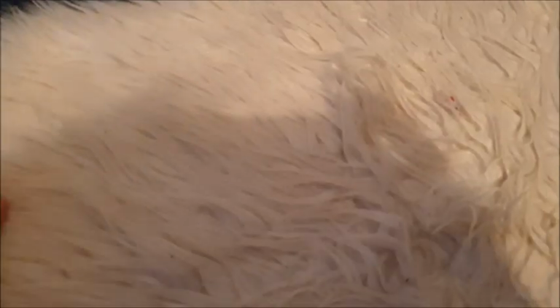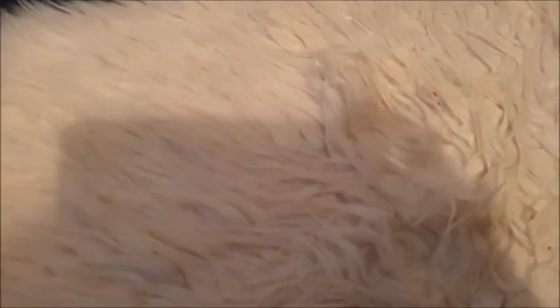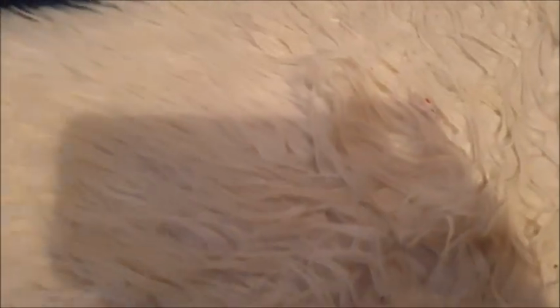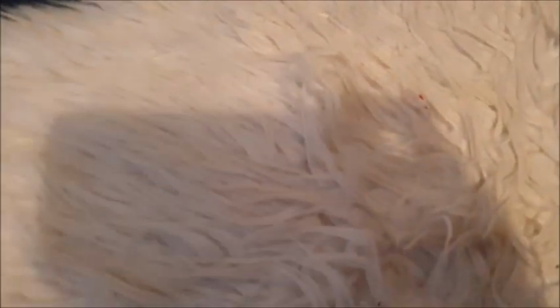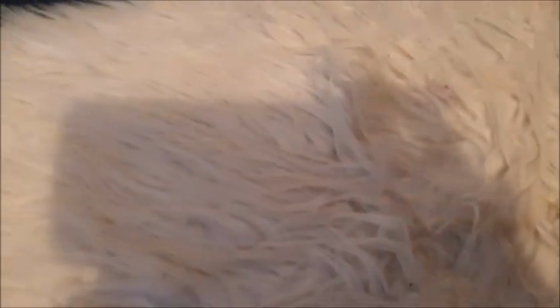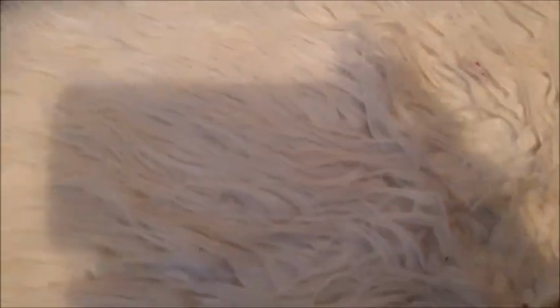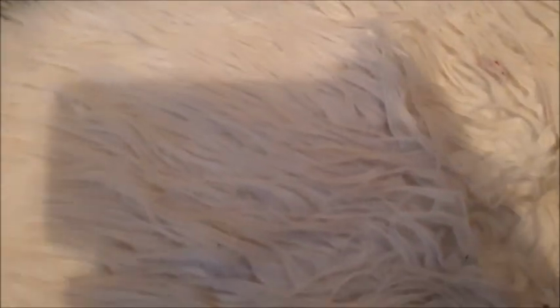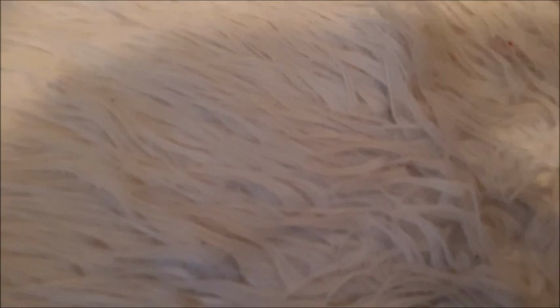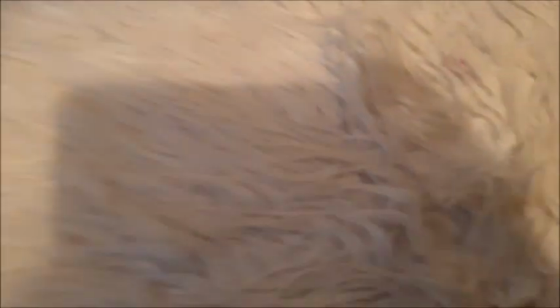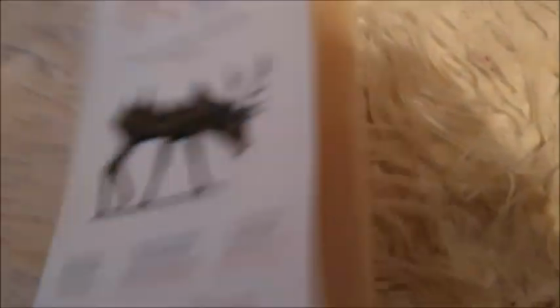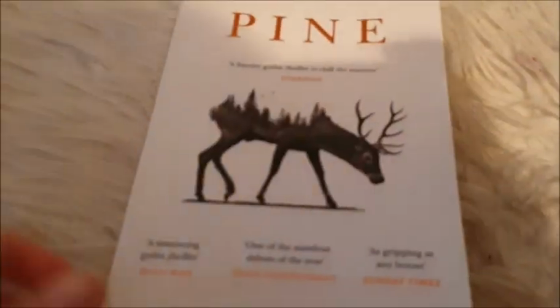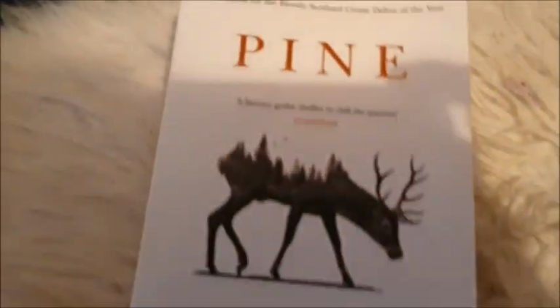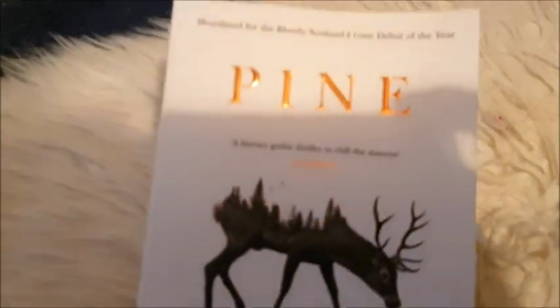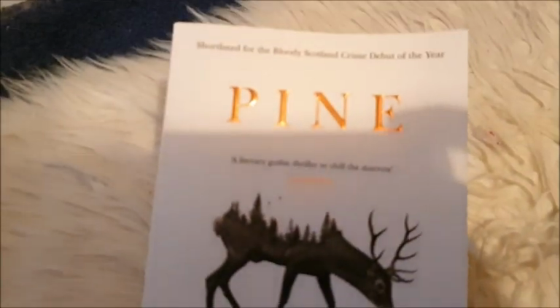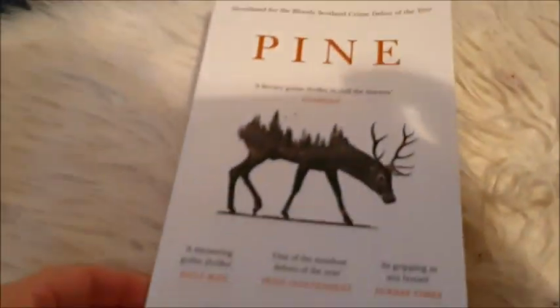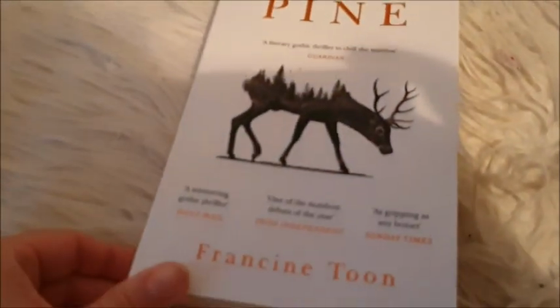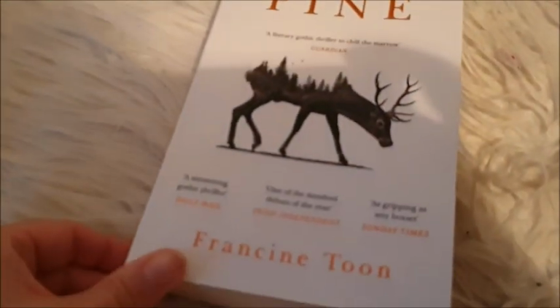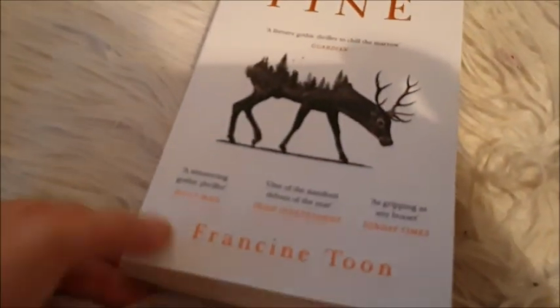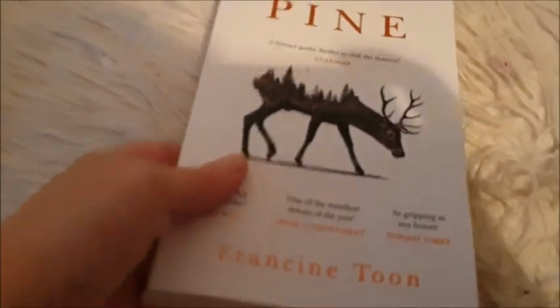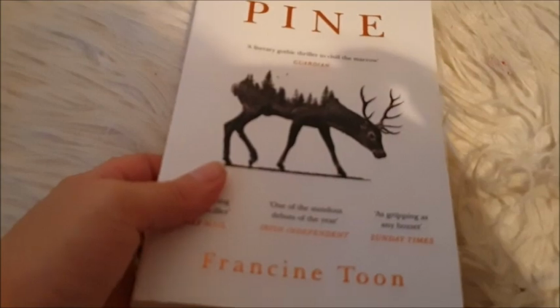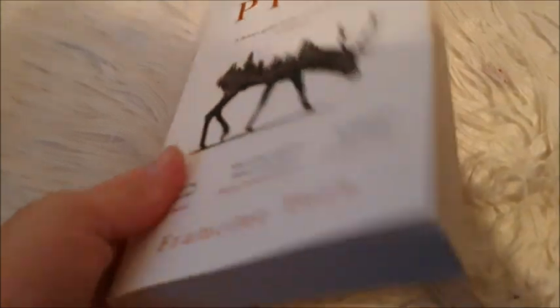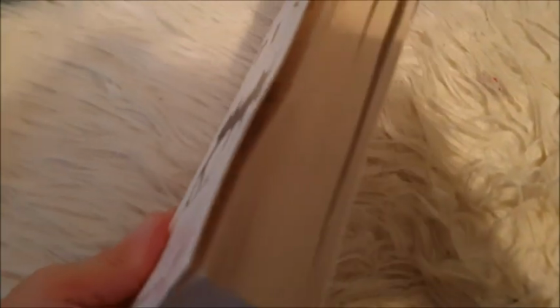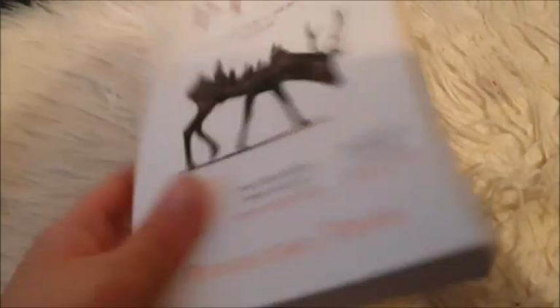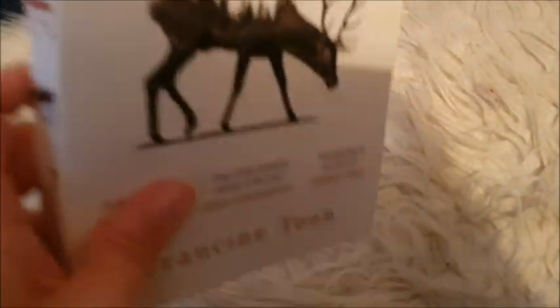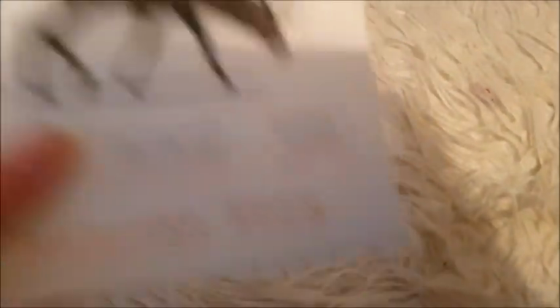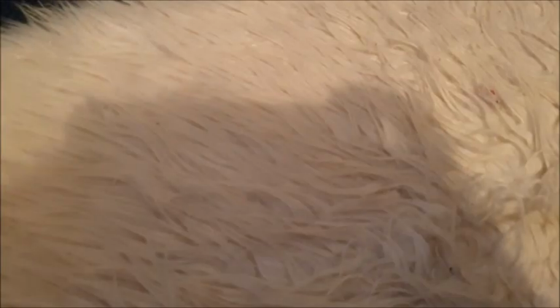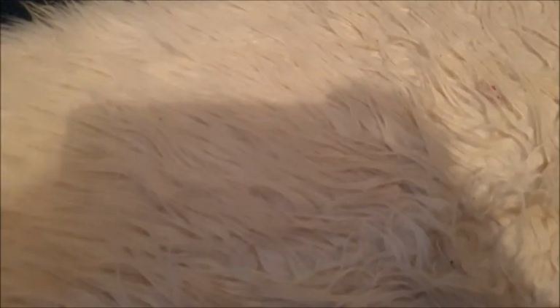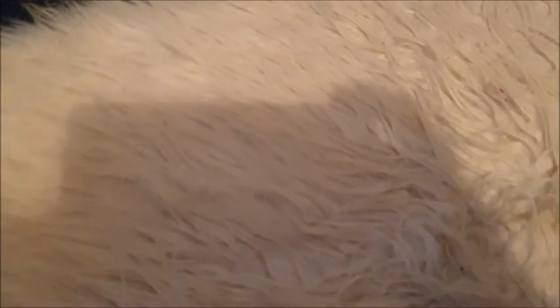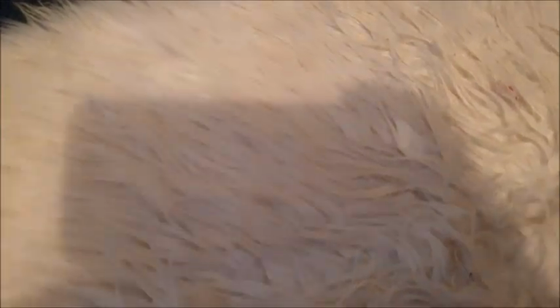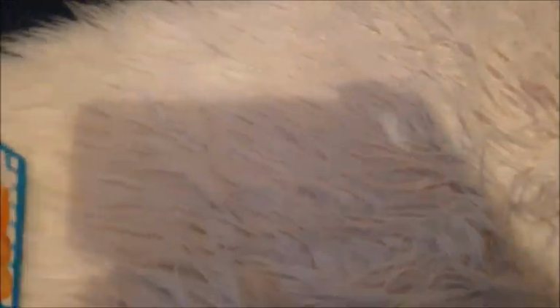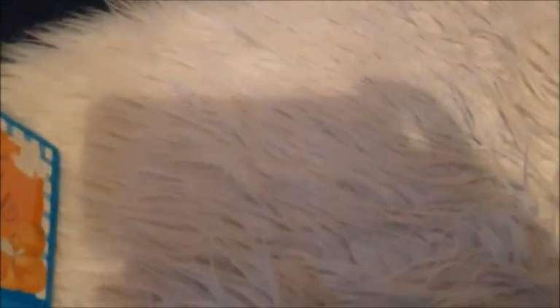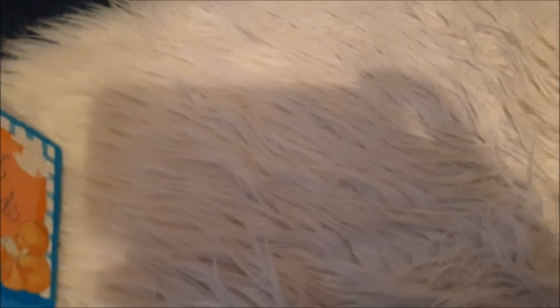Next up, in this bag we have this book called Pine — it's a thriller, horror, creepy thing by Francine Toon. This is a paperback. Read that recently, it was quite good, quite scary.